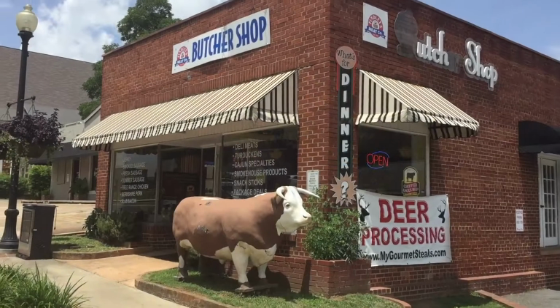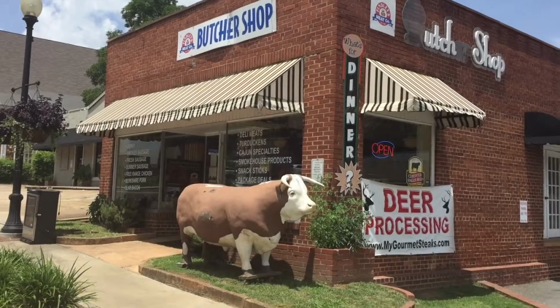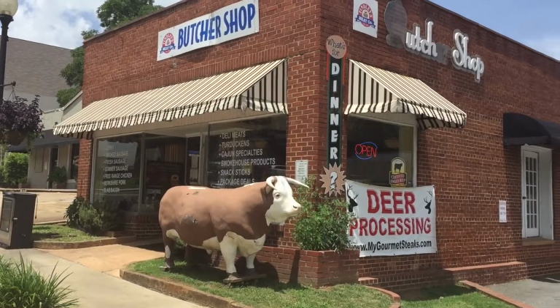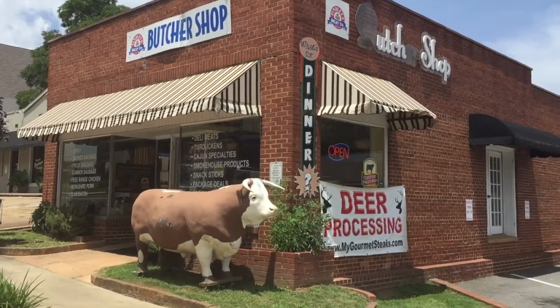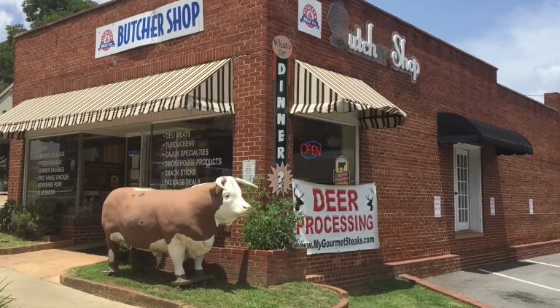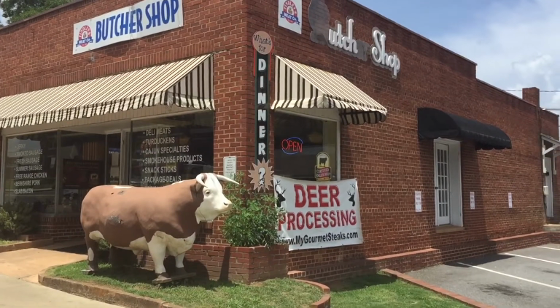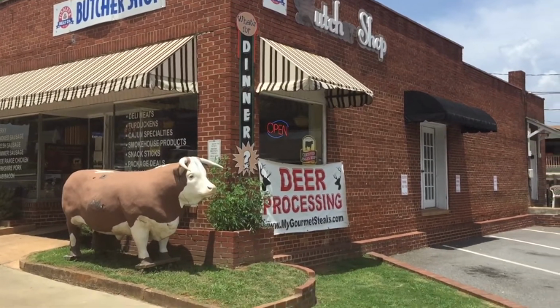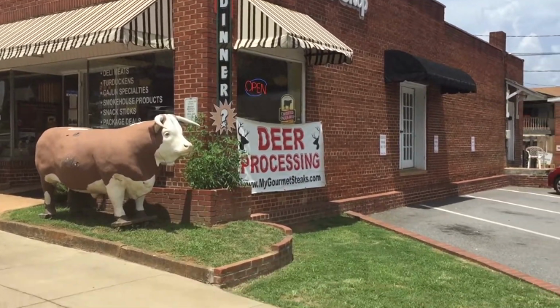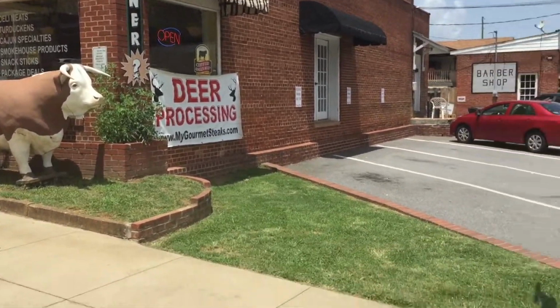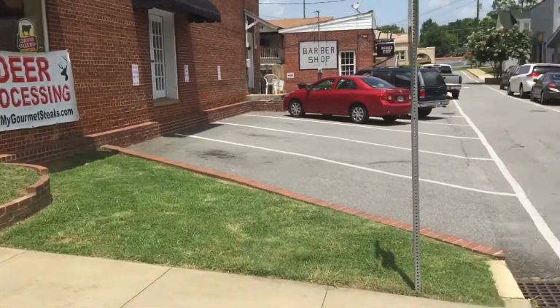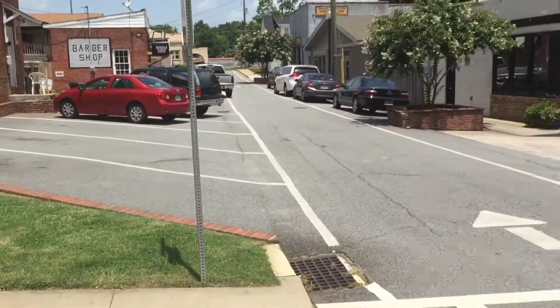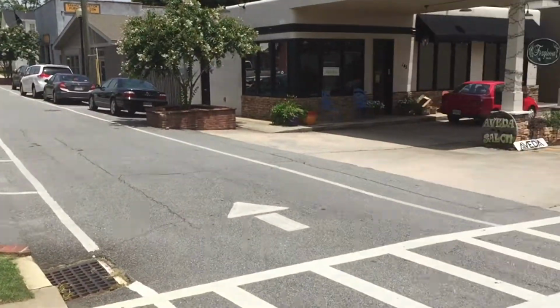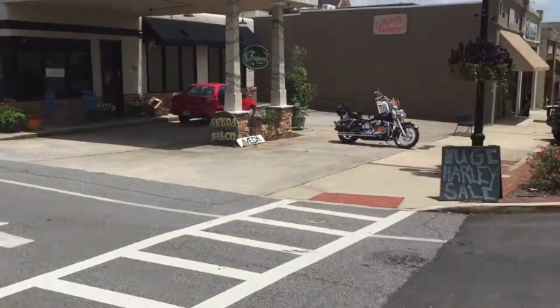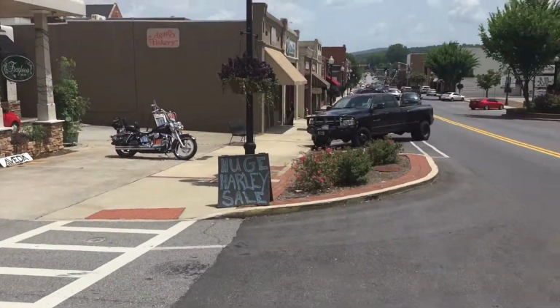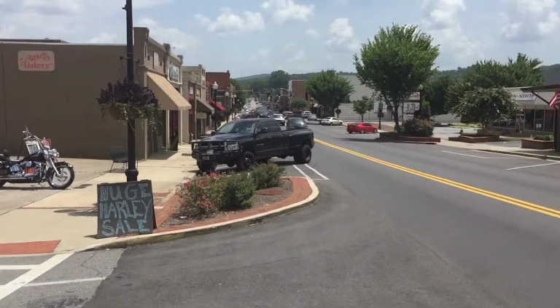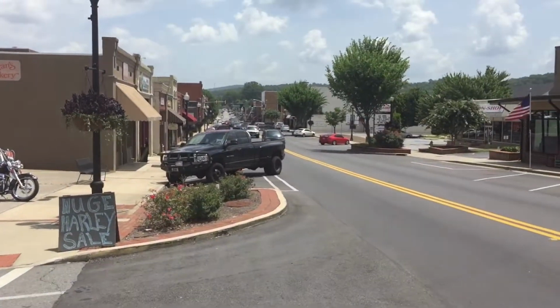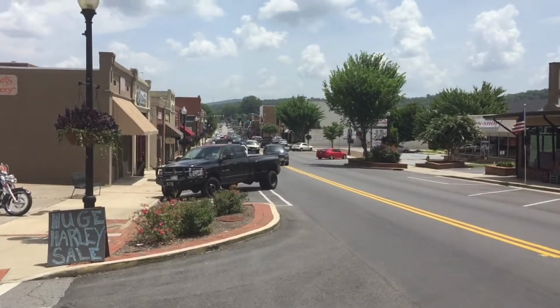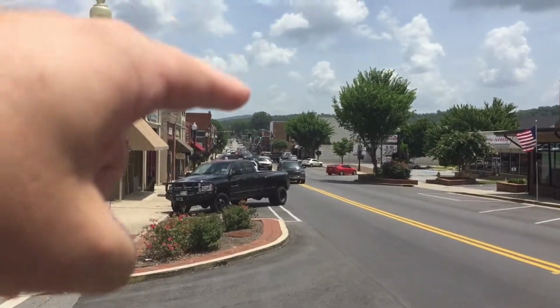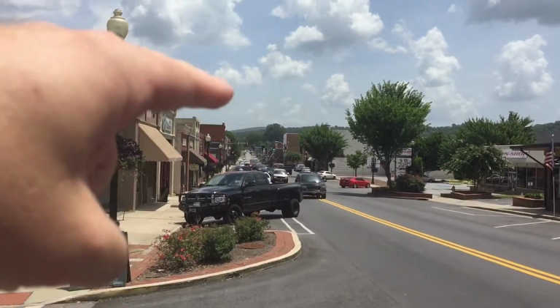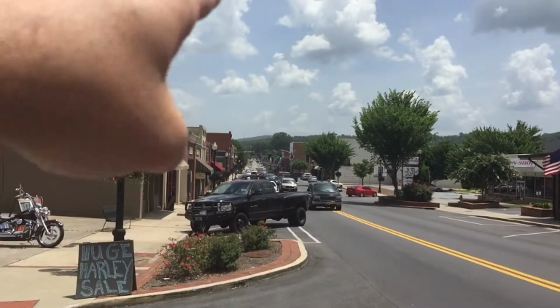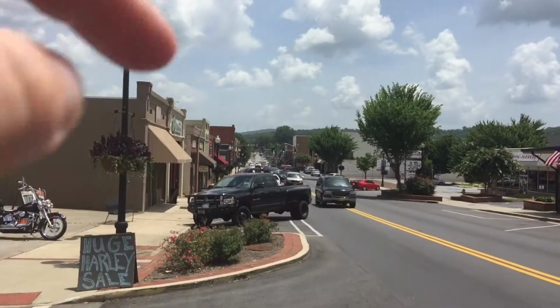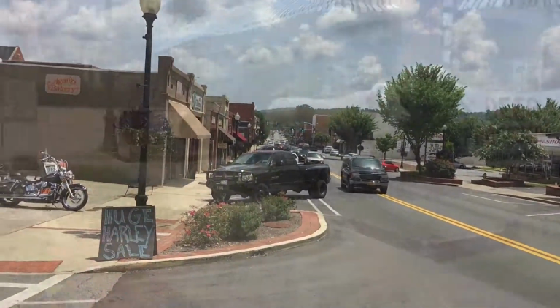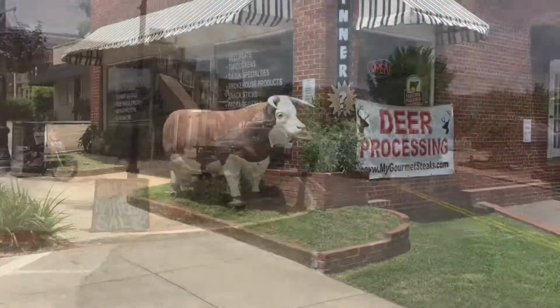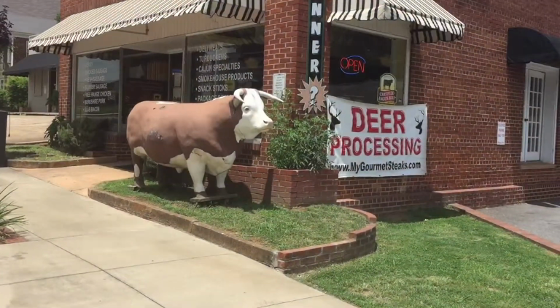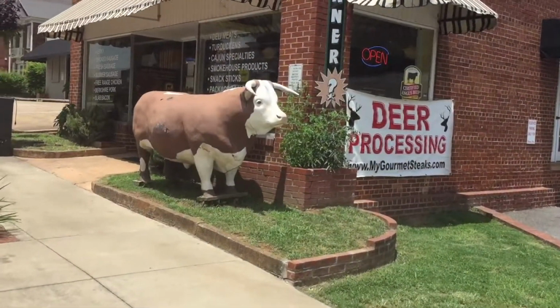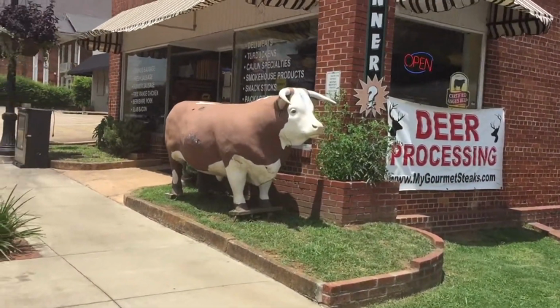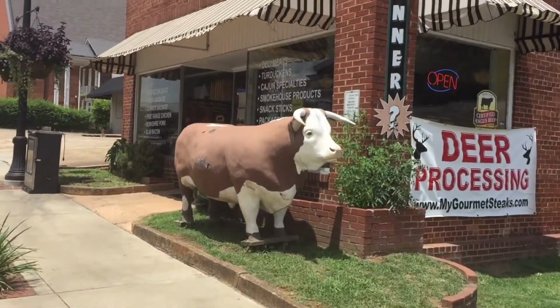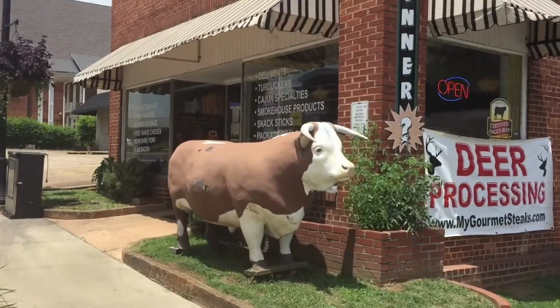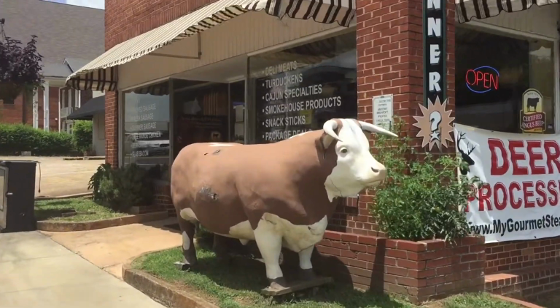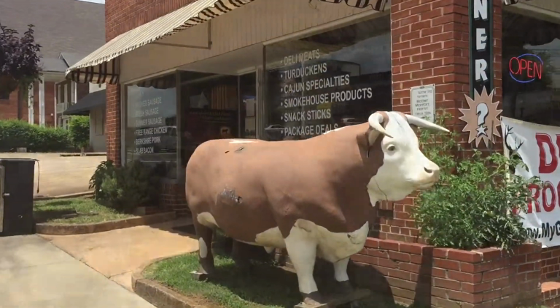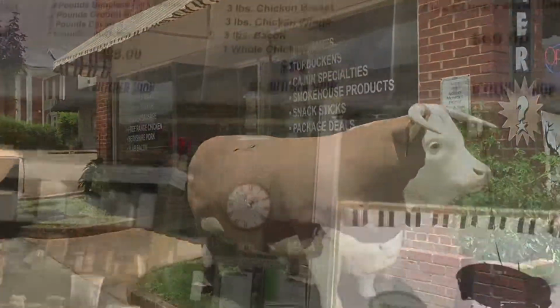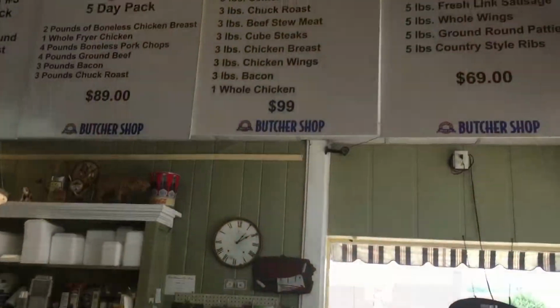Hey folks, it's Houston. I'm here at Finley's Butcher Shop, right on Main Street. You can see the railroad tracks down that way, and Route 41 that way. Let's take a look inside and see what all they have. I love this place.